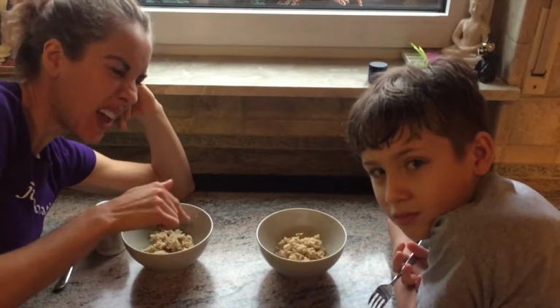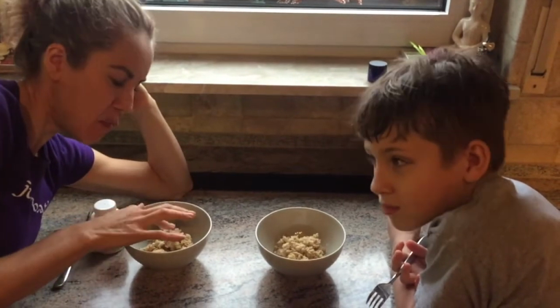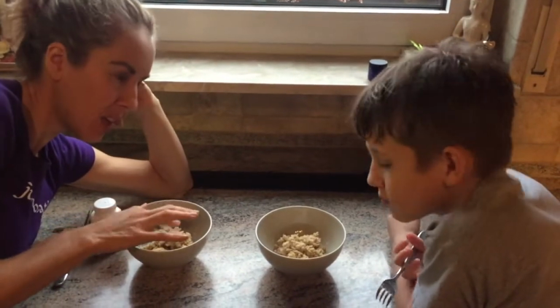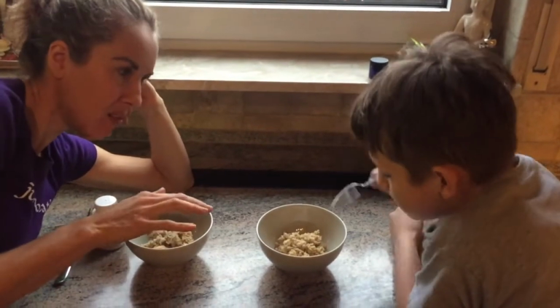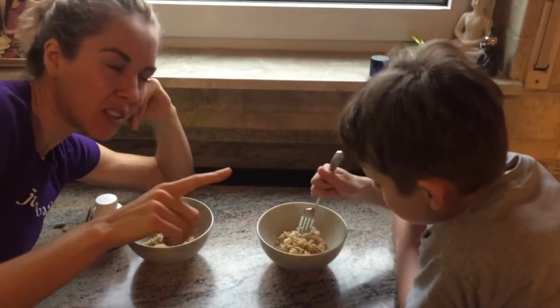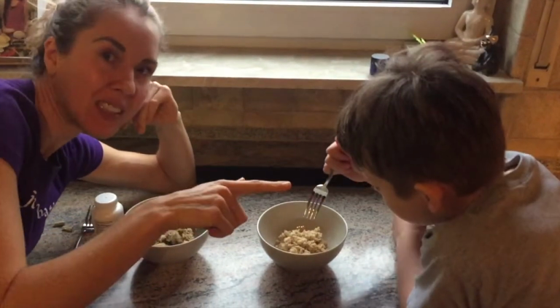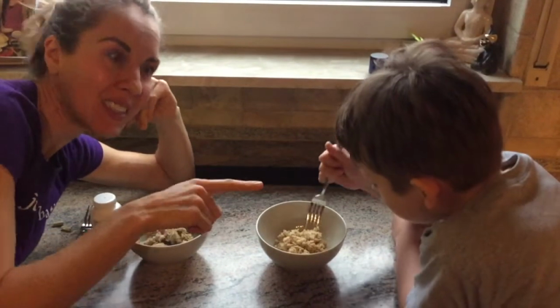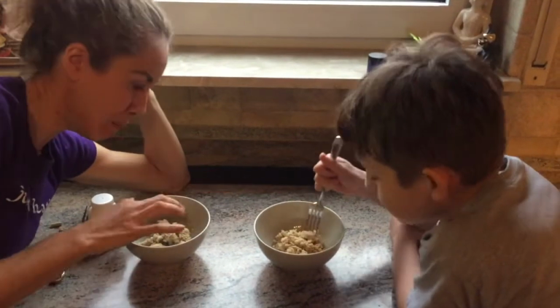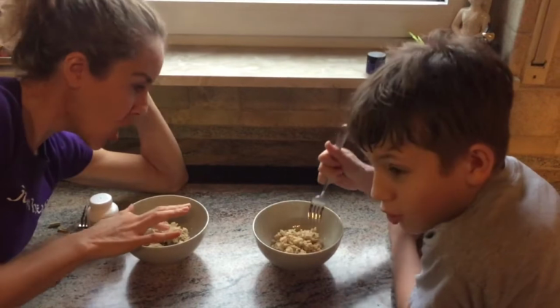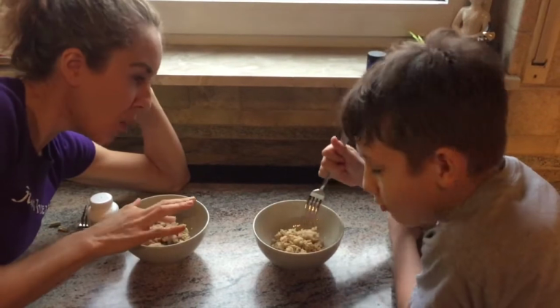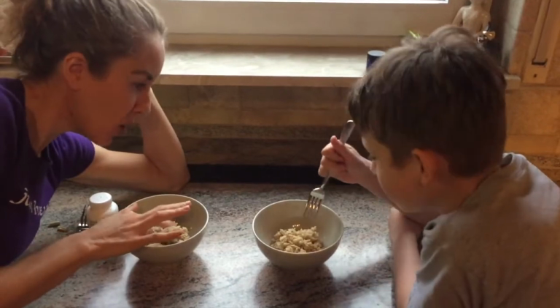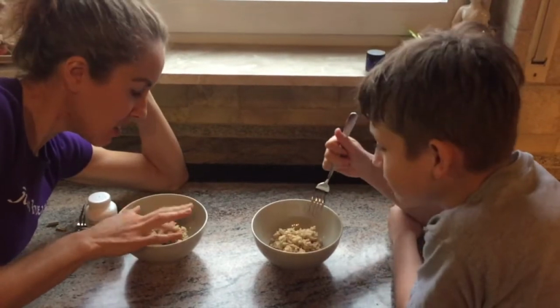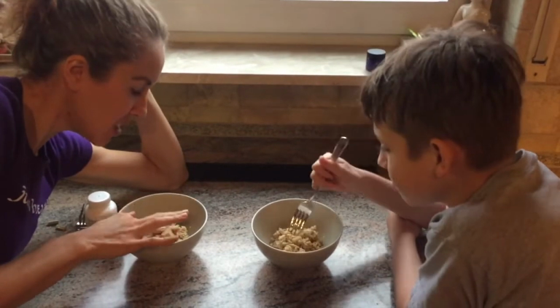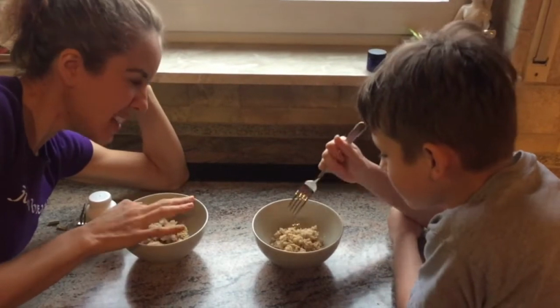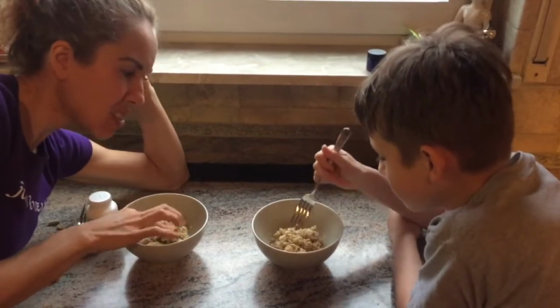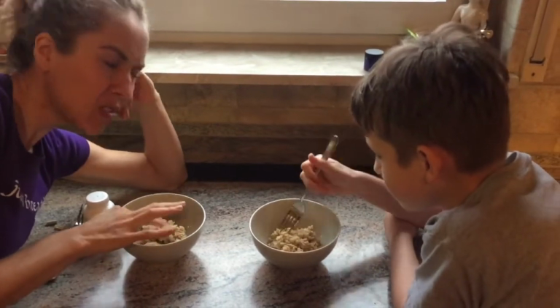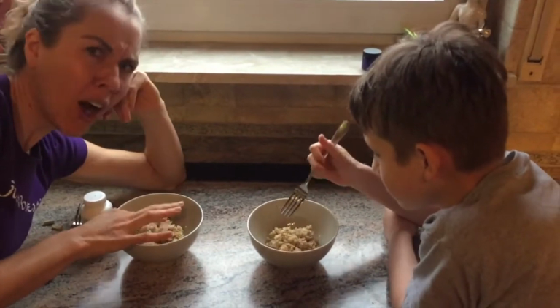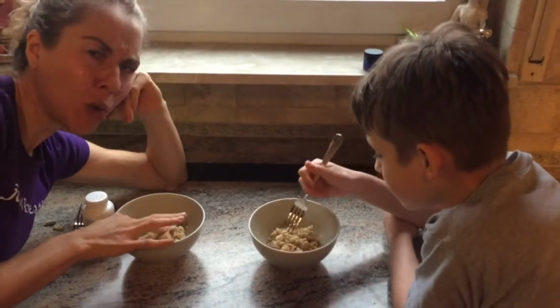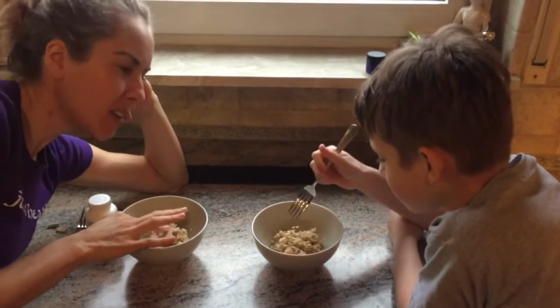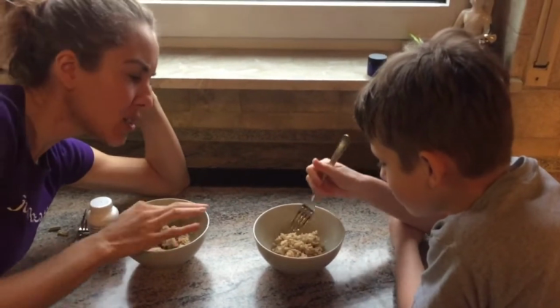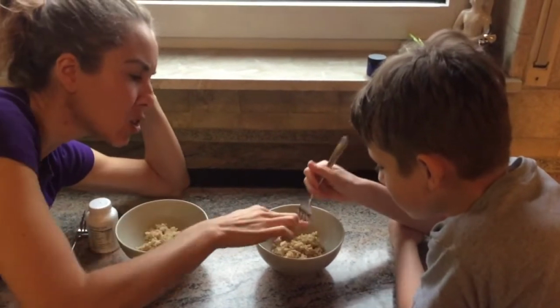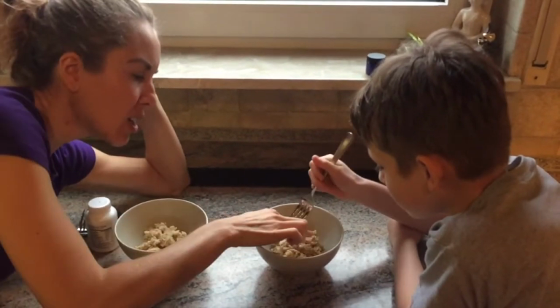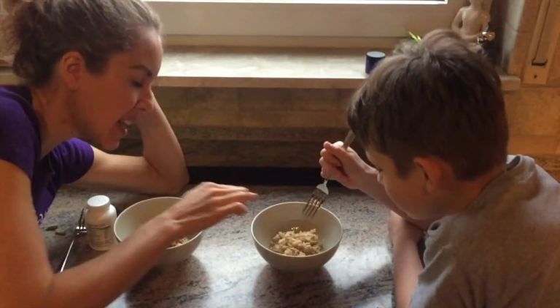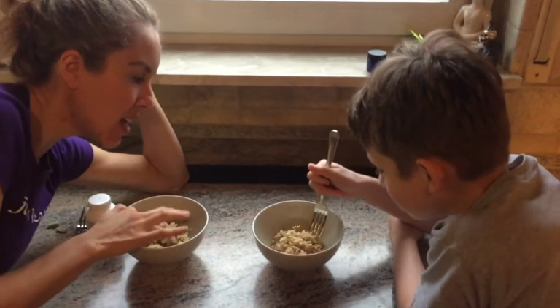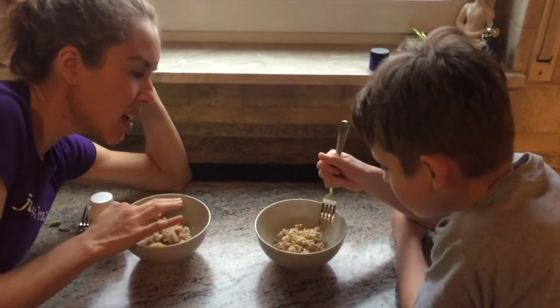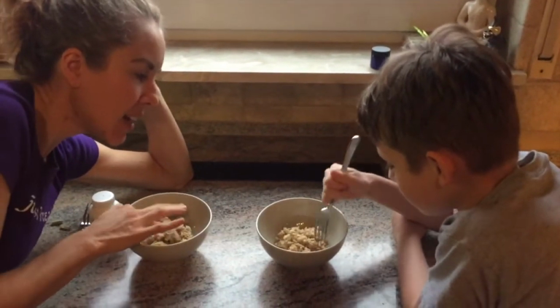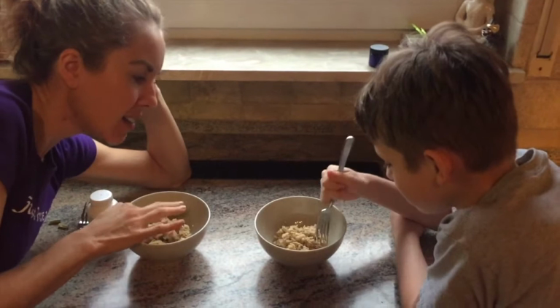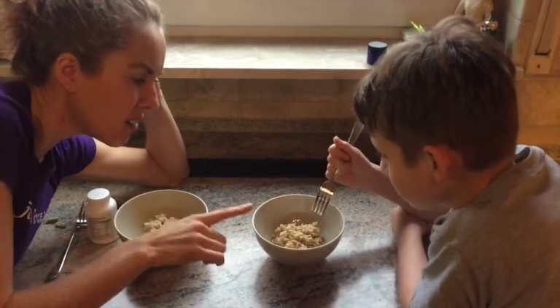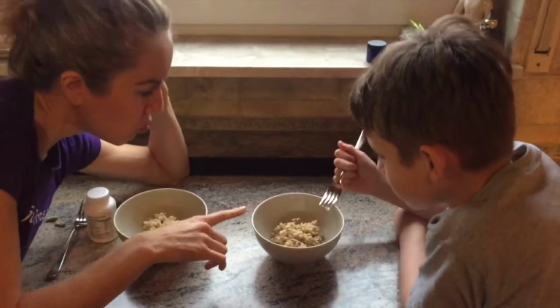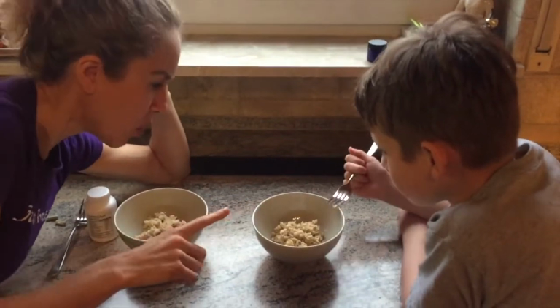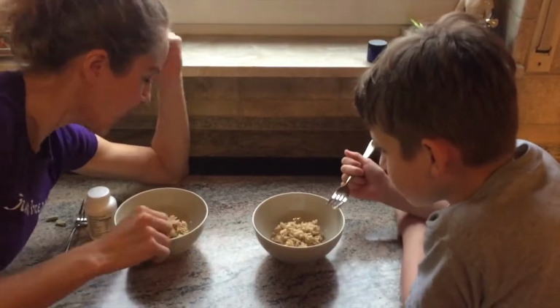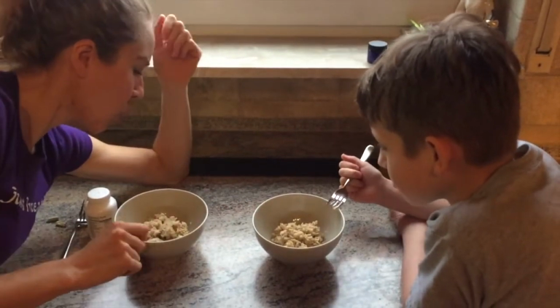Go ahead and poke it. First of all, this is my son. Poke it just a little bit. This is hard oatmeal — it was cooked earlier today. Go ahead, we won't poke it anymore.